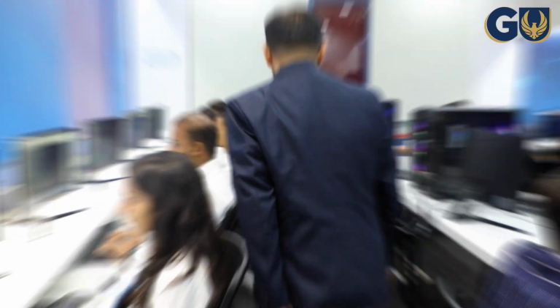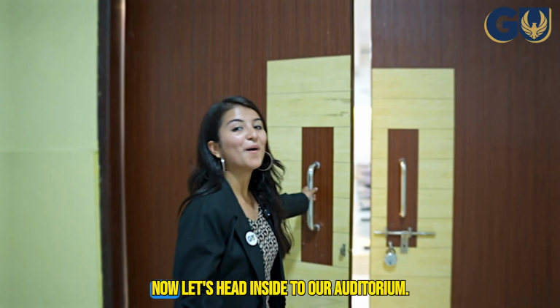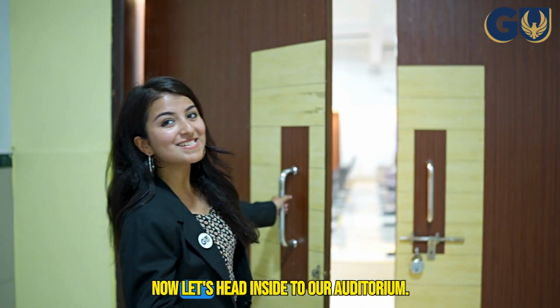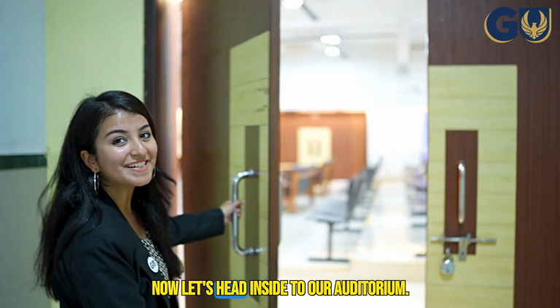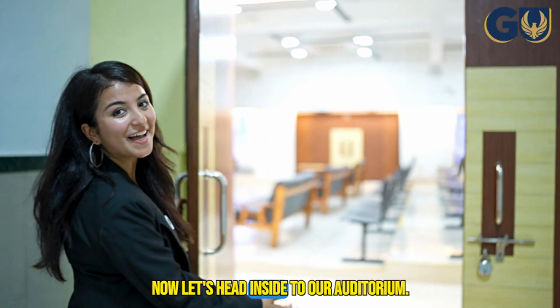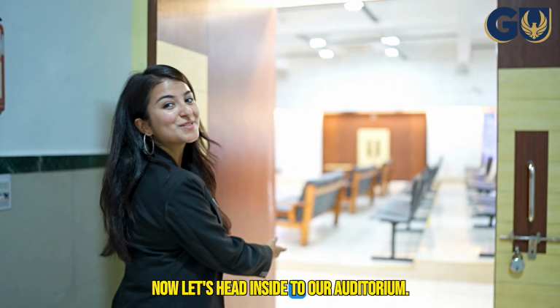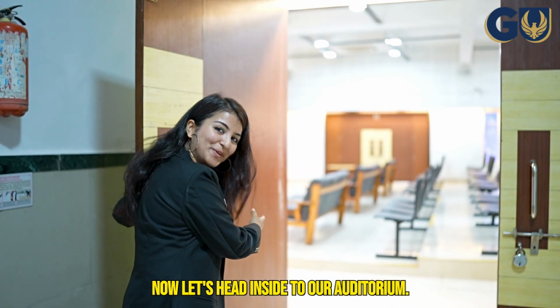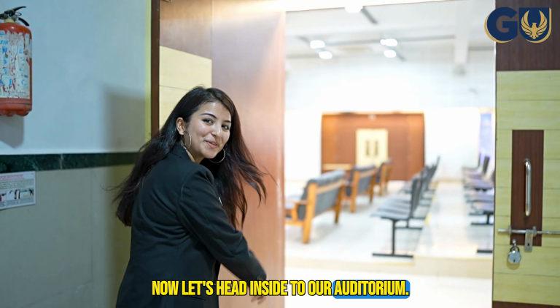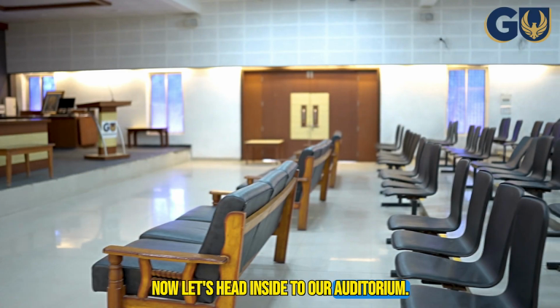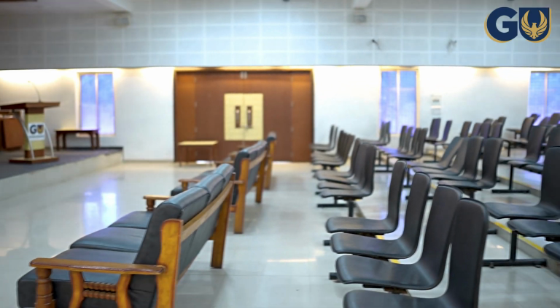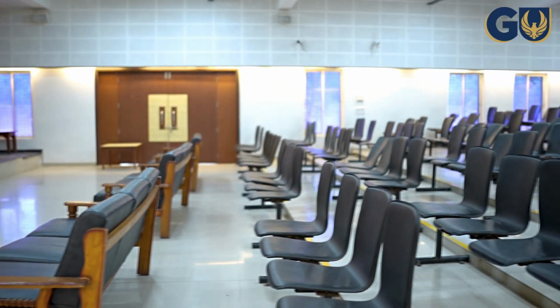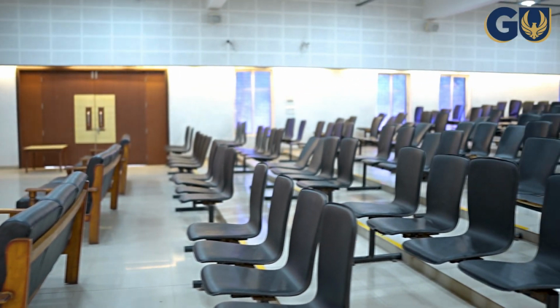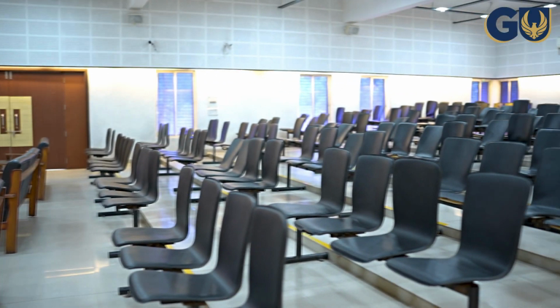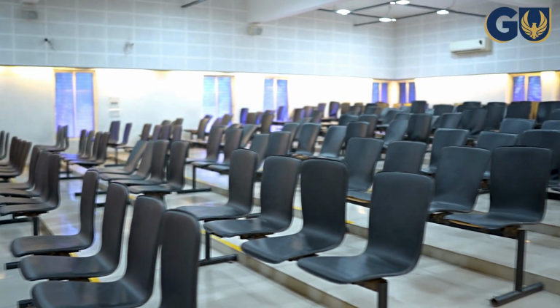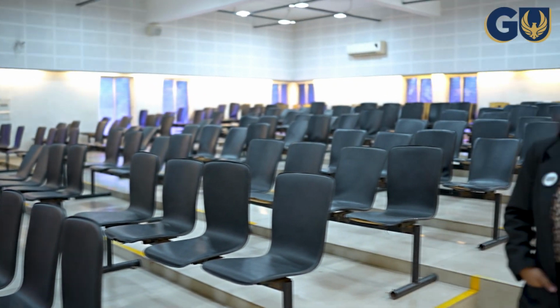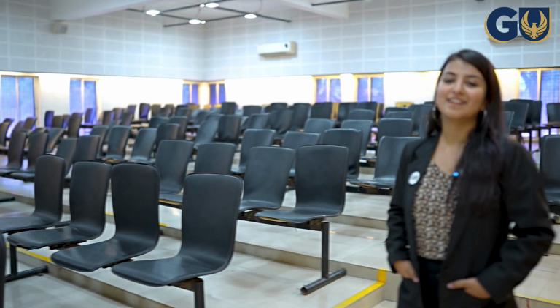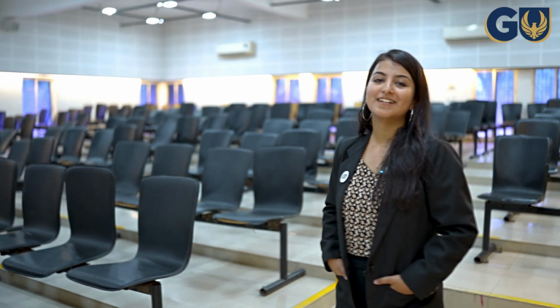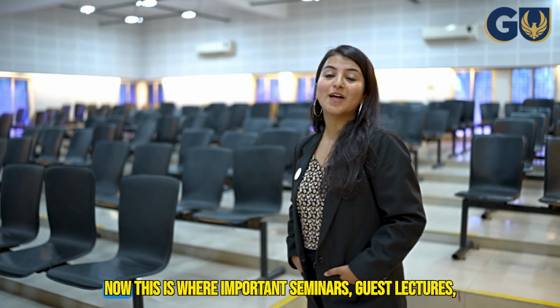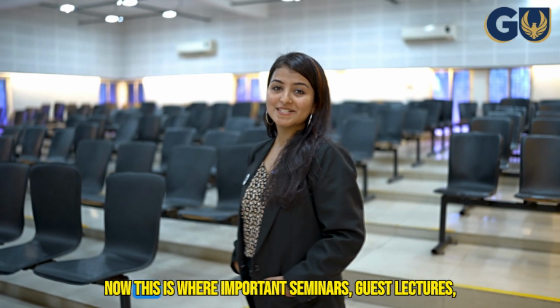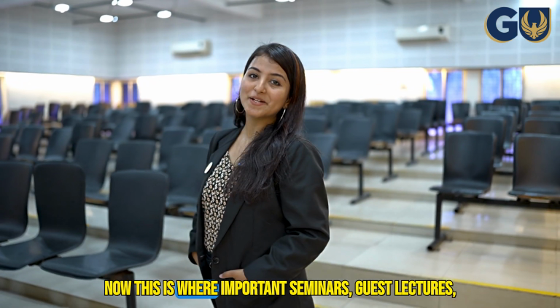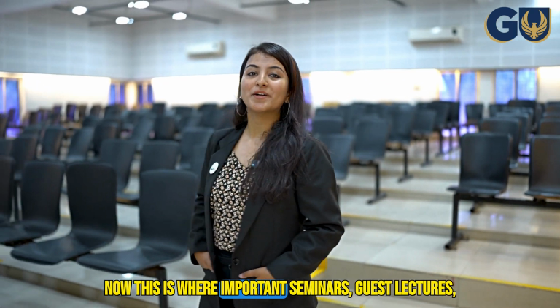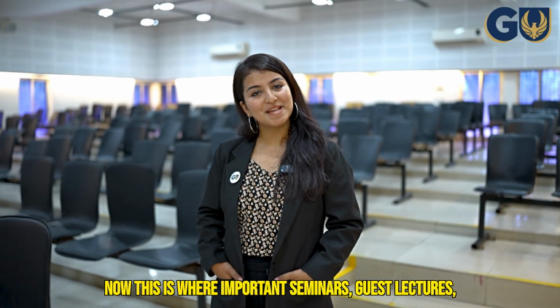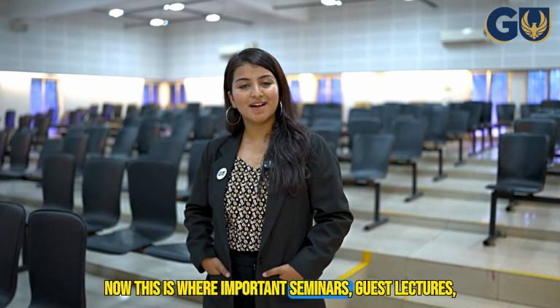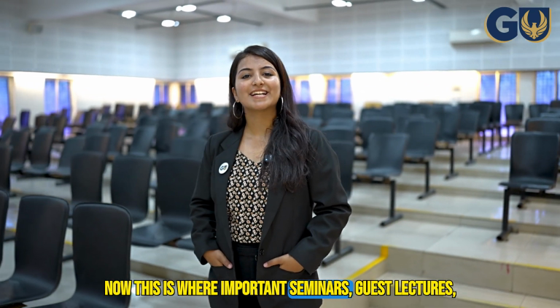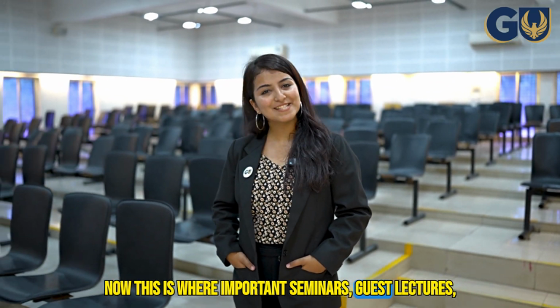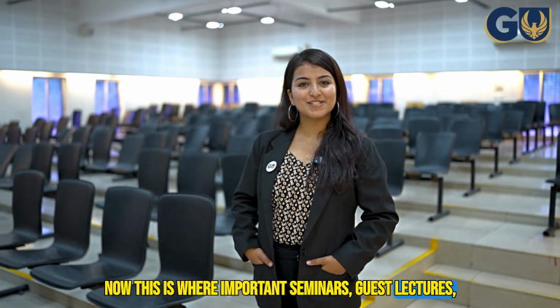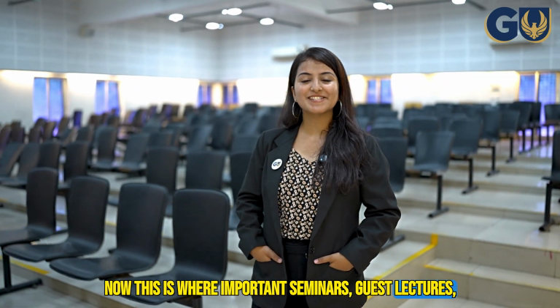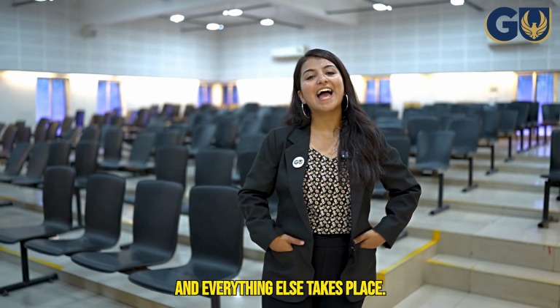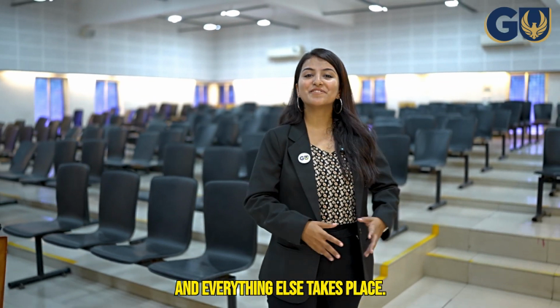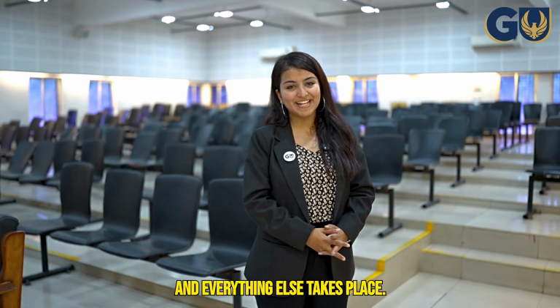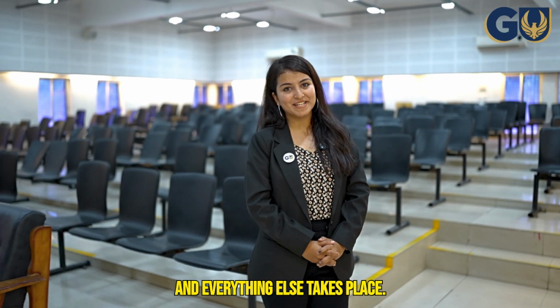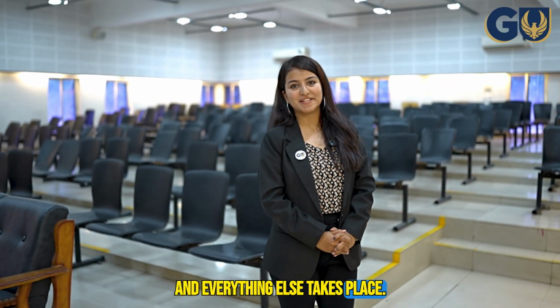Now let's head inside to our auditorium. This is where important seminars, guest lectures, and everything else takes place.